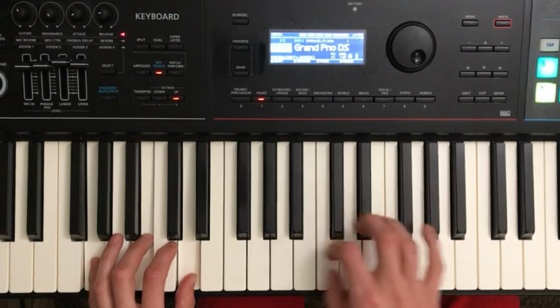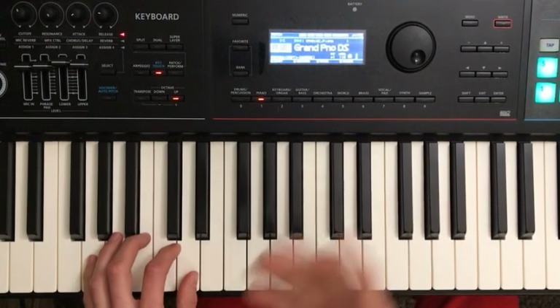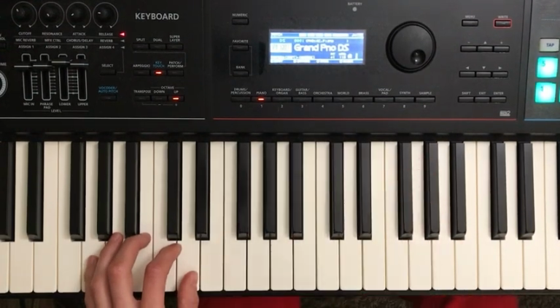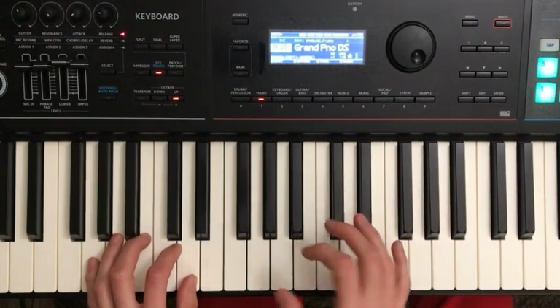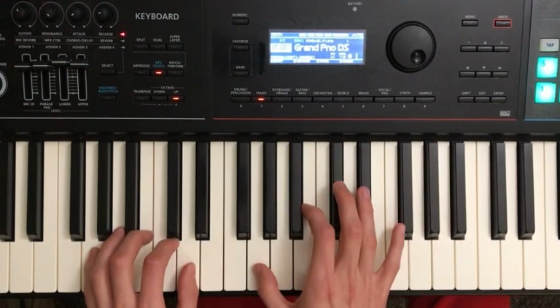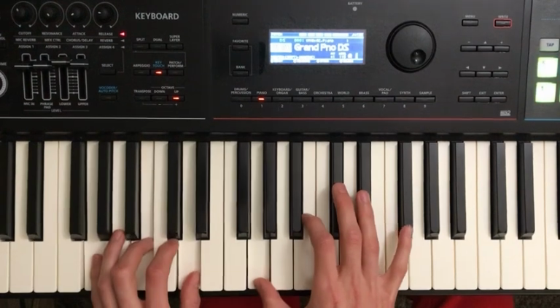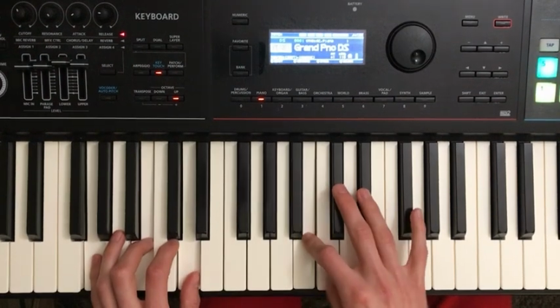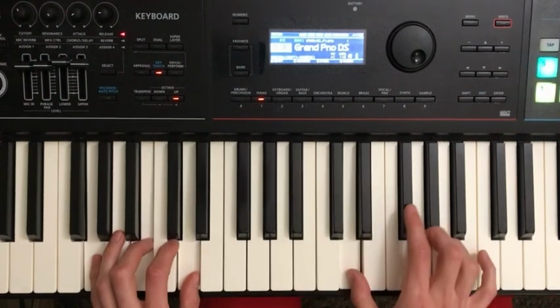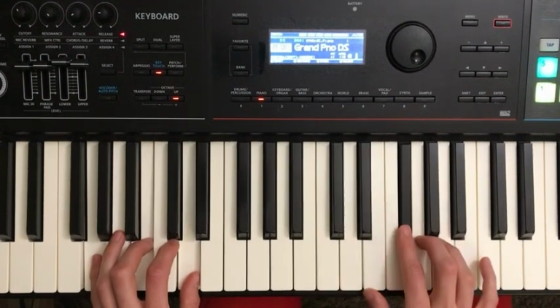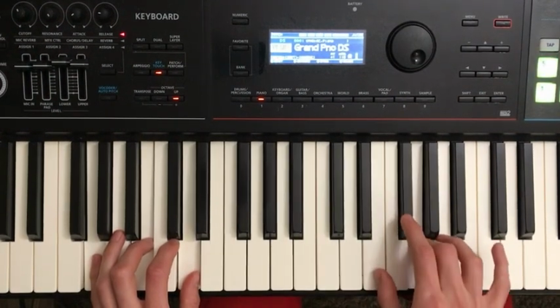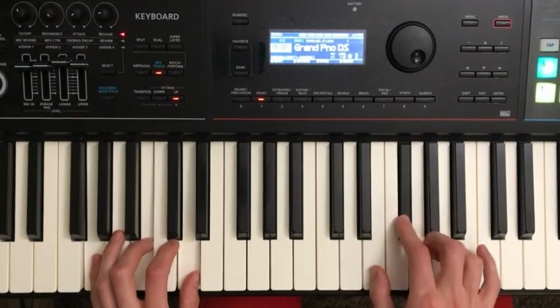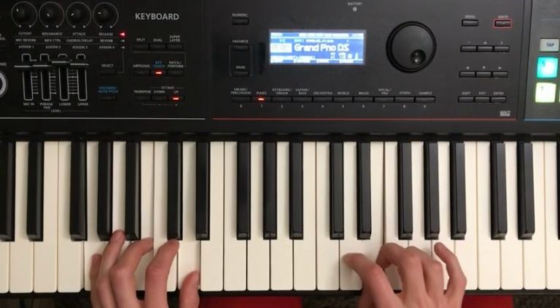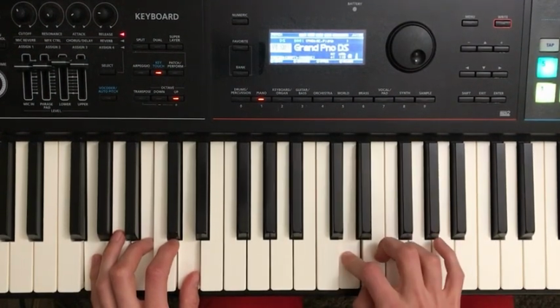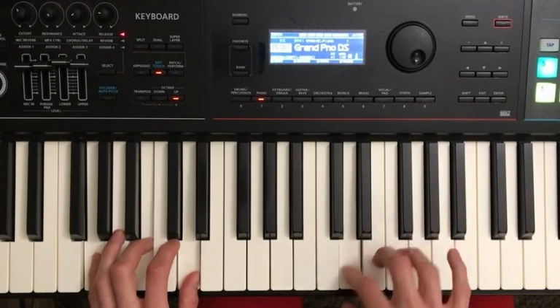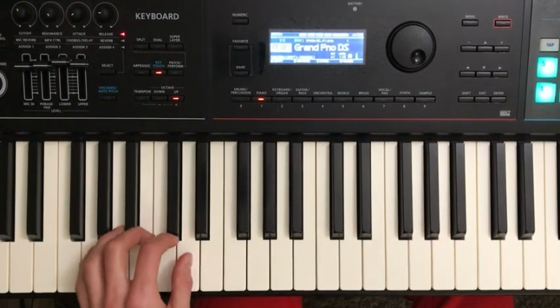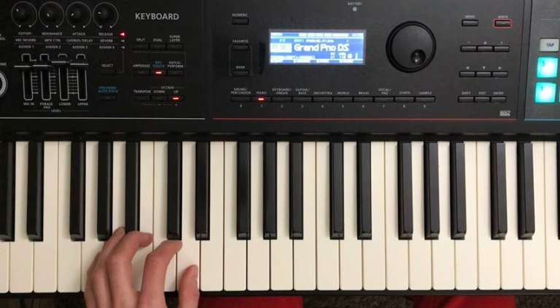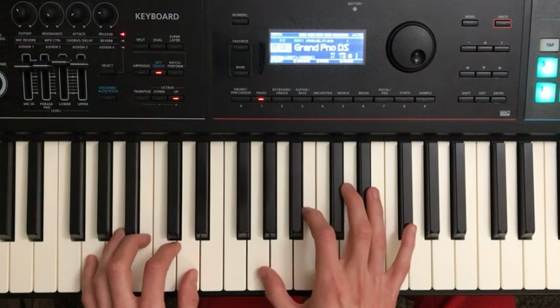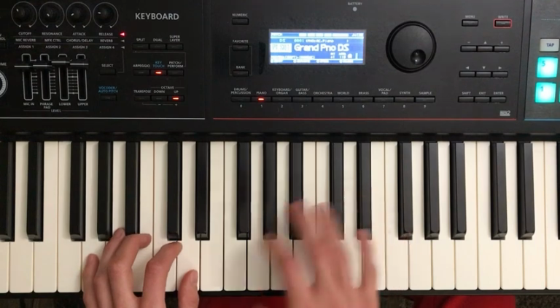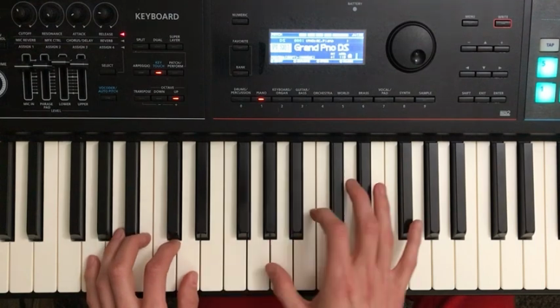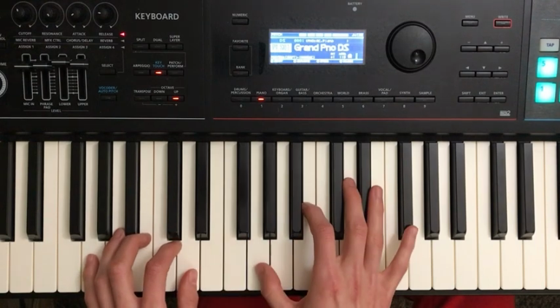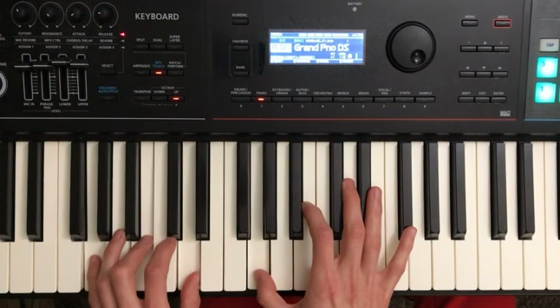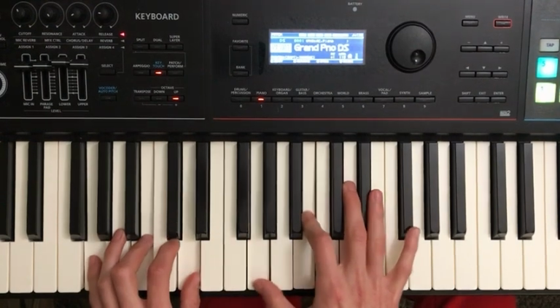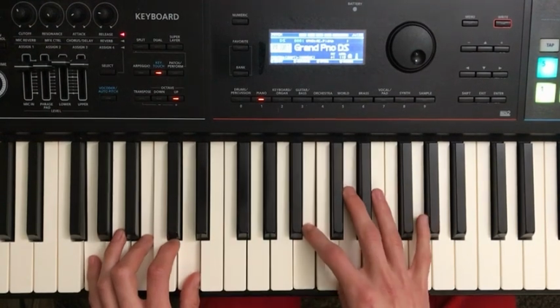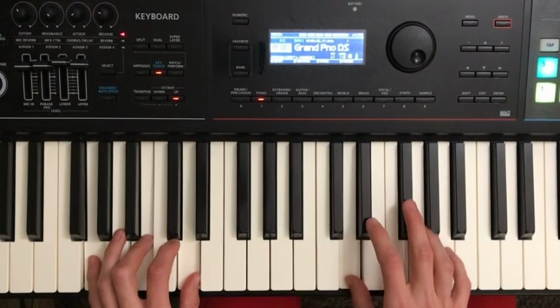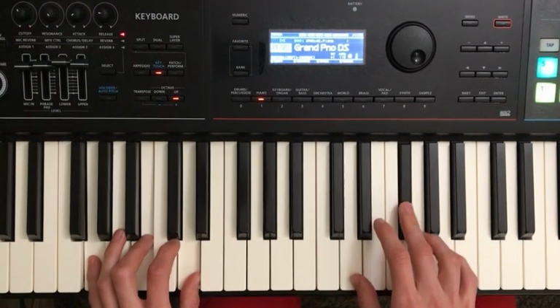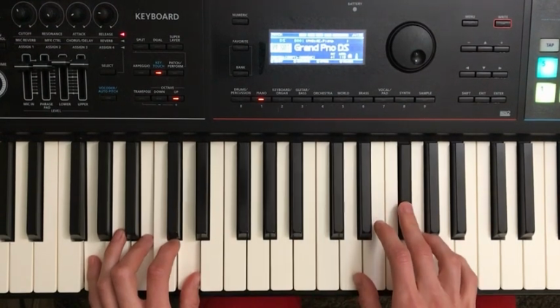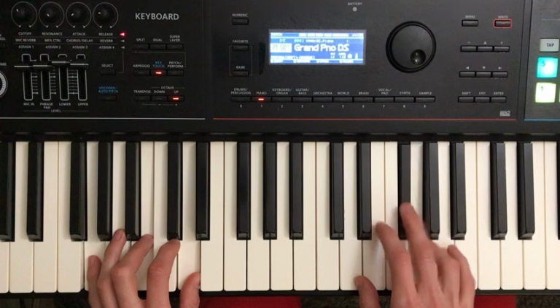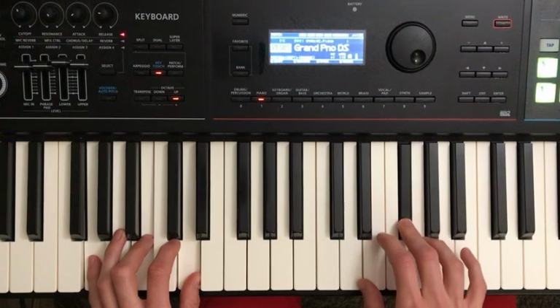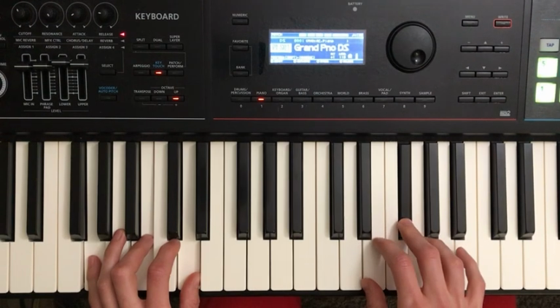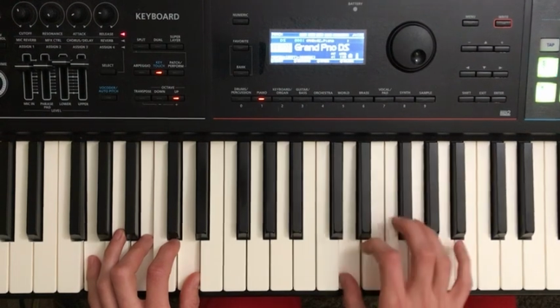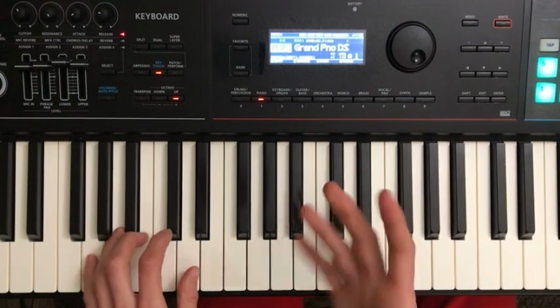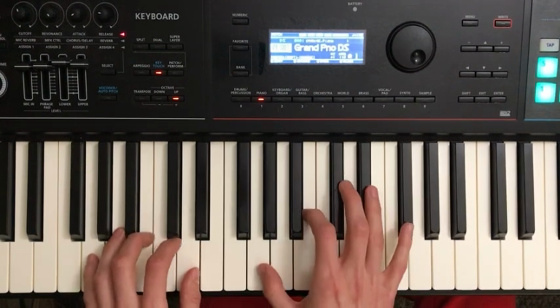And then here's that with the rhythm. Really work to get that rhythm, because even if you're playing the right notes, if your rhythm's off, it's not going to sound great.